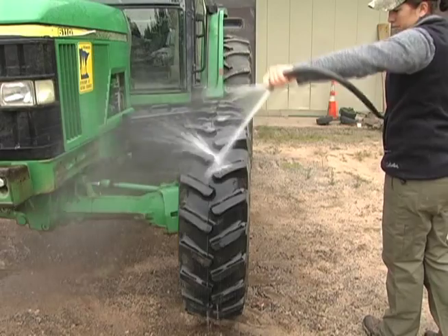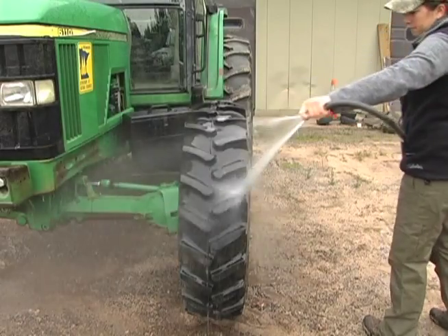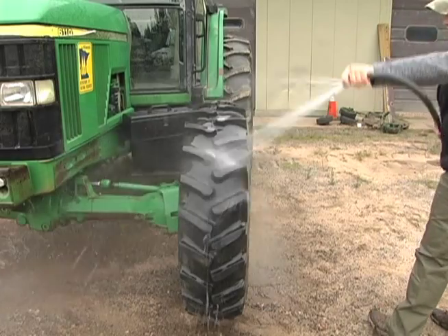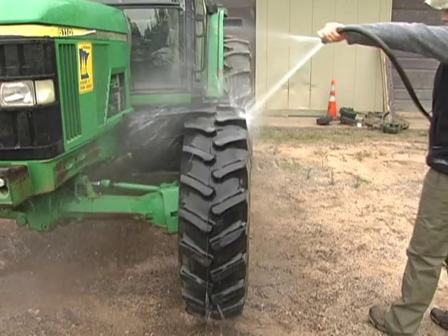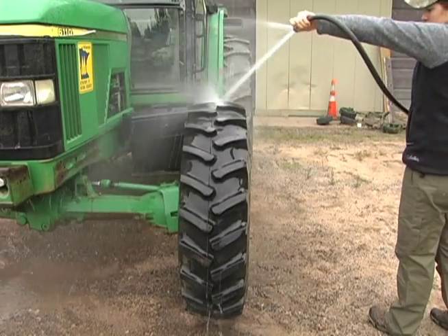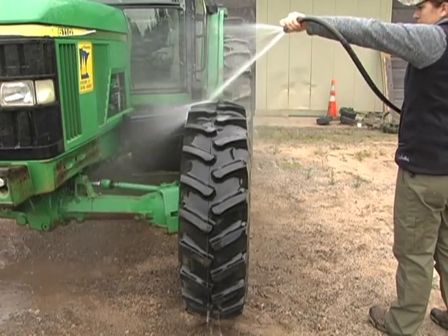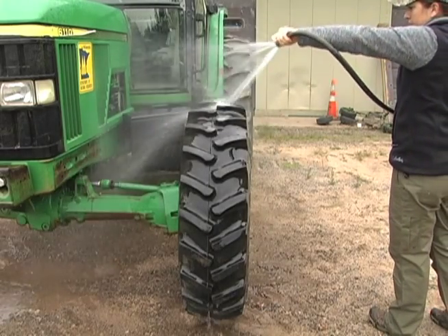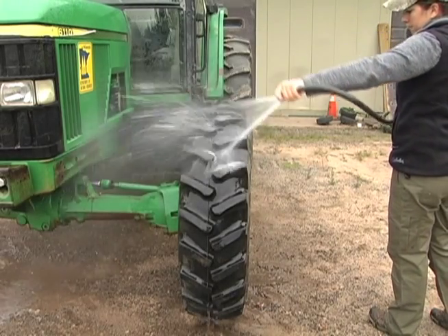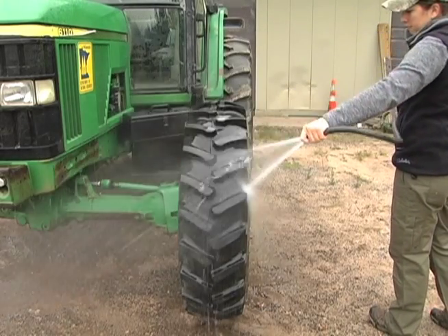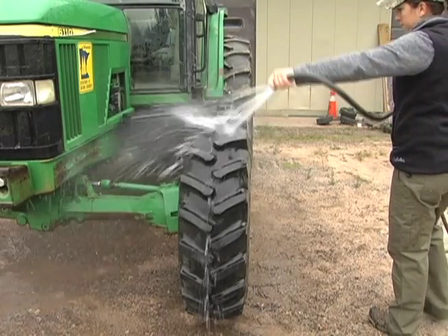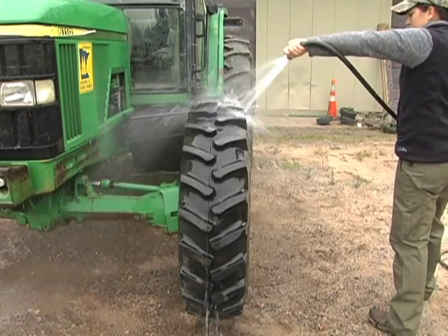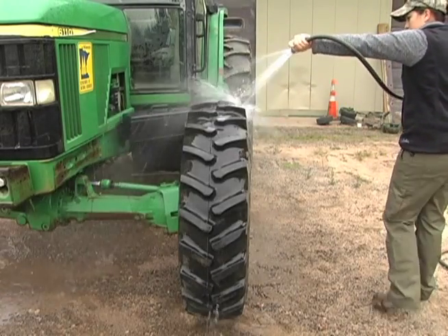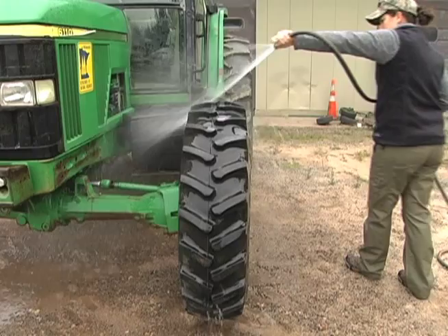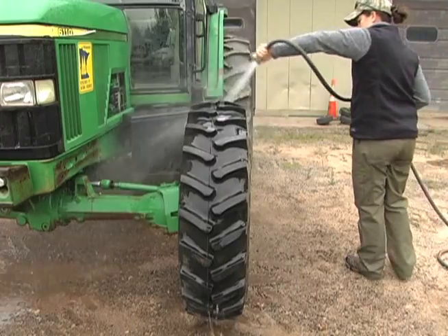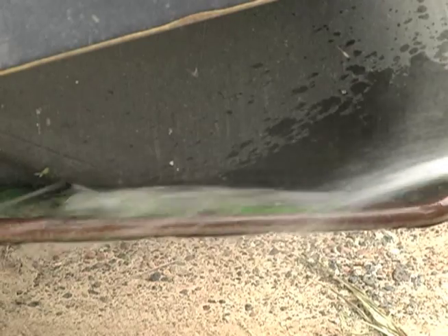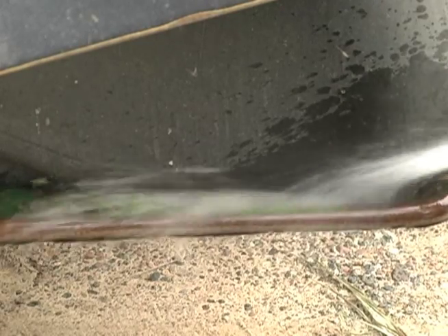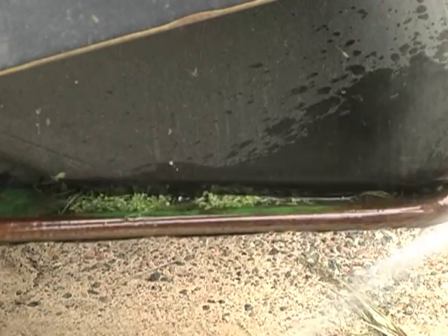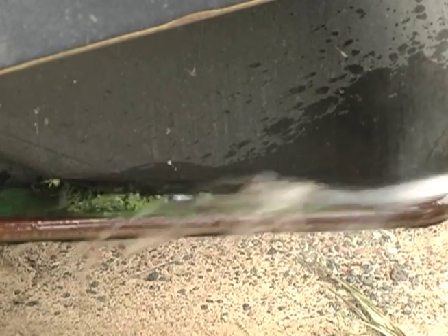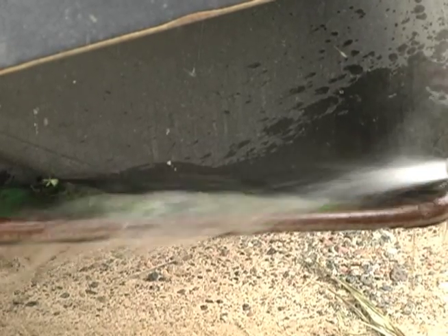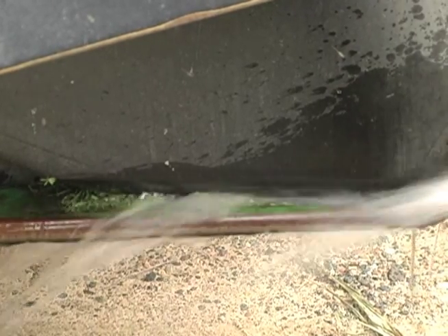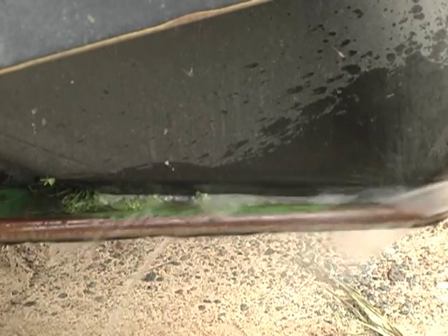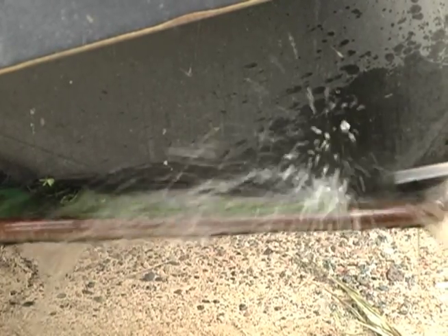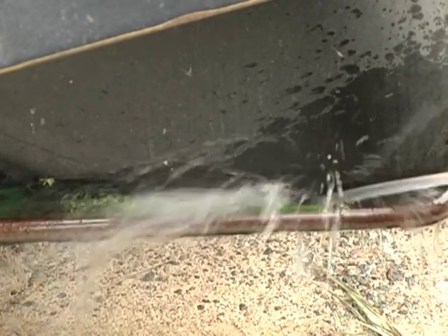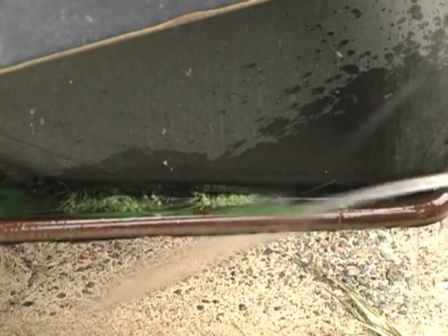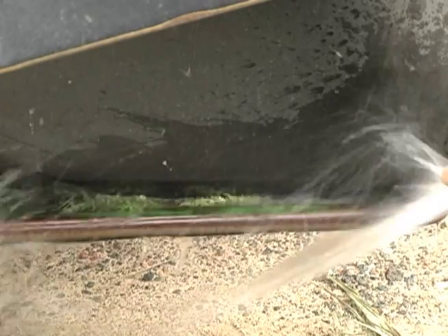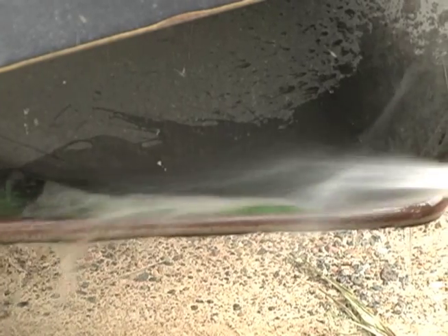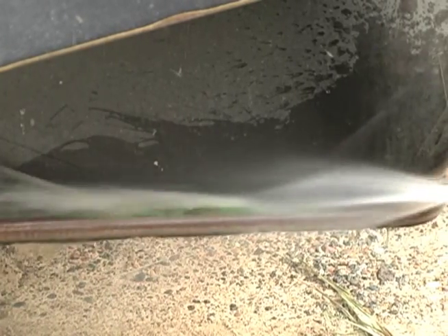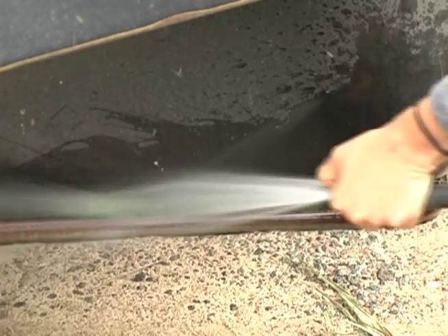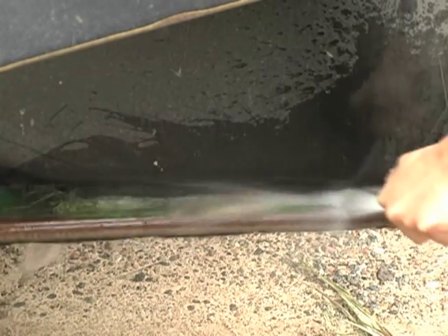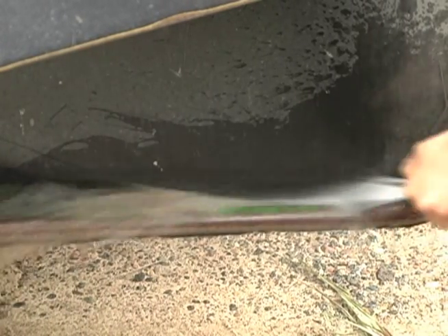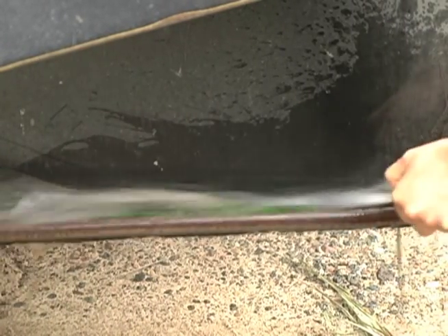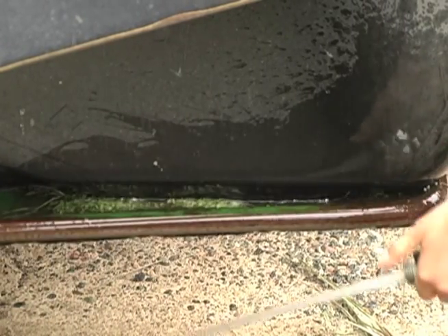You can use water from top to bottom to clean a tractor, but some parts can be damaged if you use a high-pressure water spray. Be sure to check the underside because it can get caked with mud and debris if you're working in wet or muddy areas.